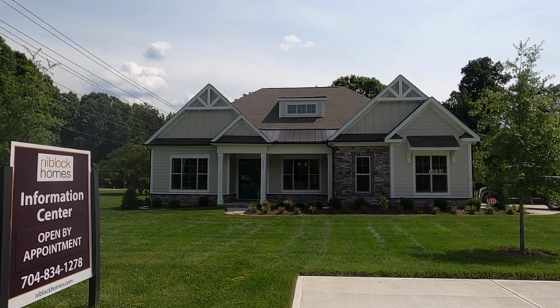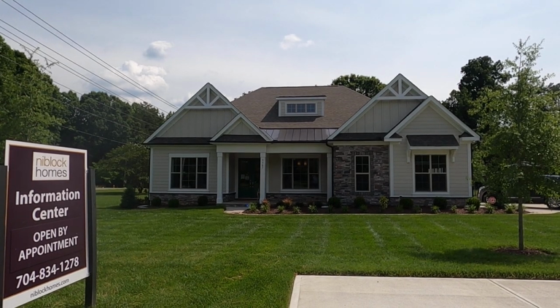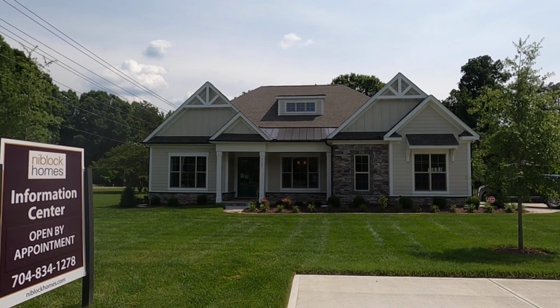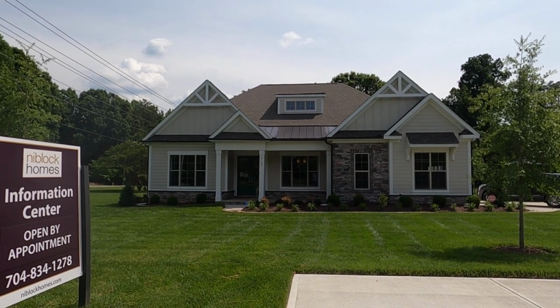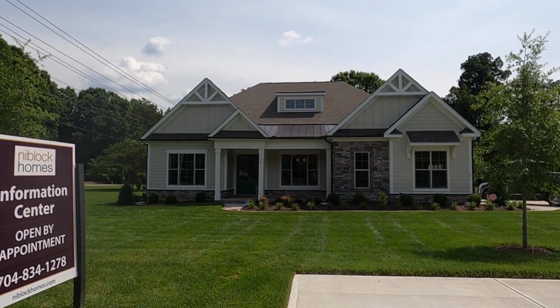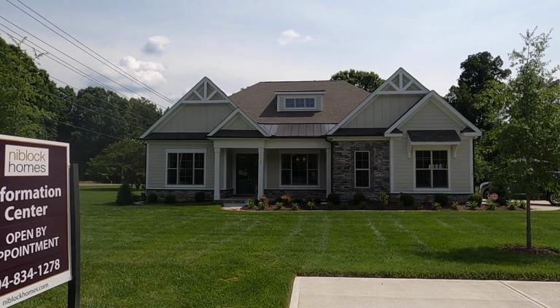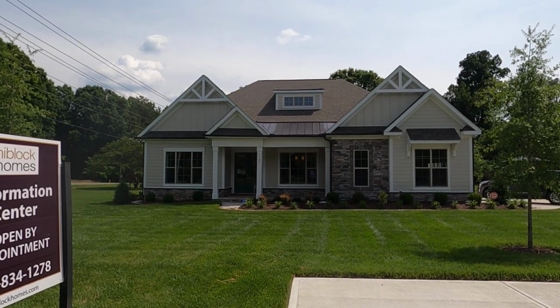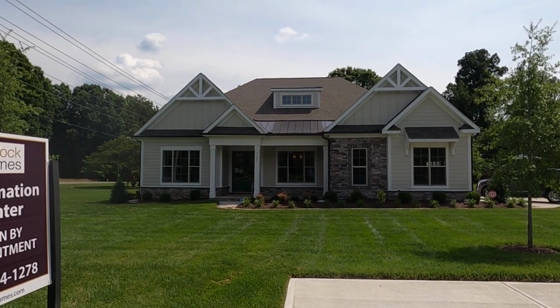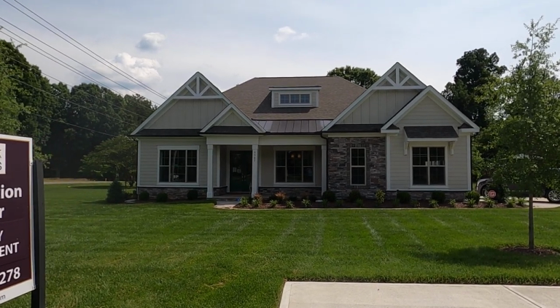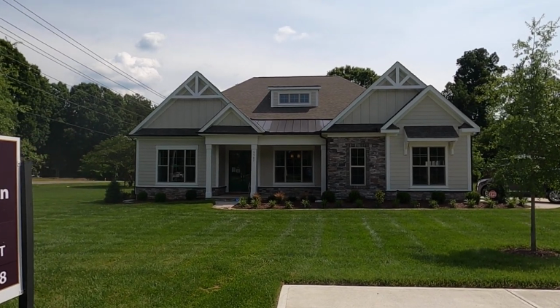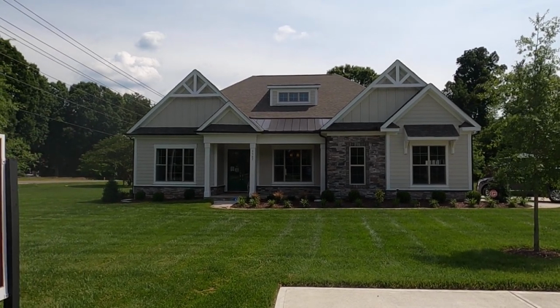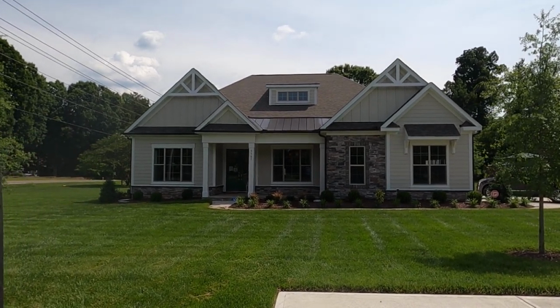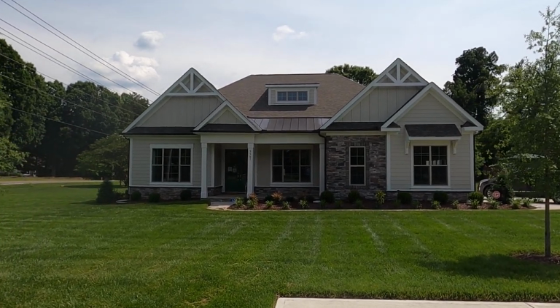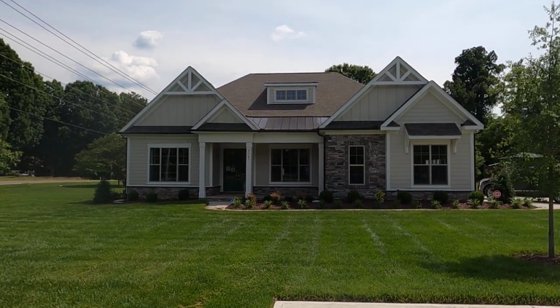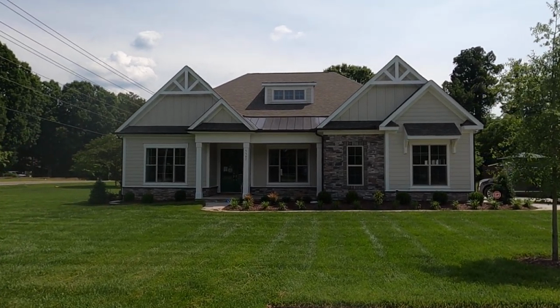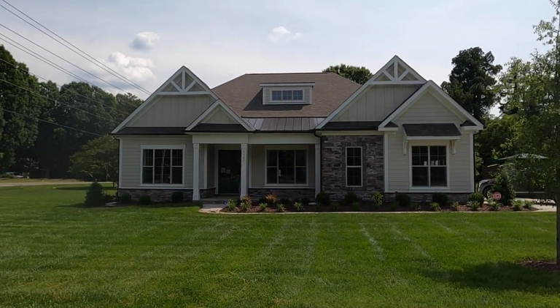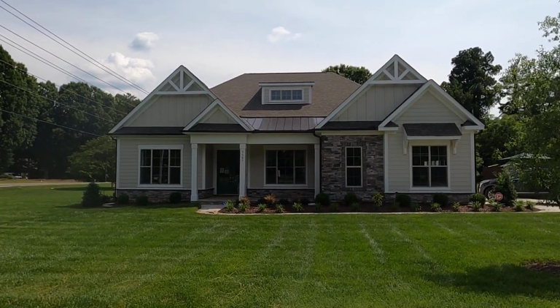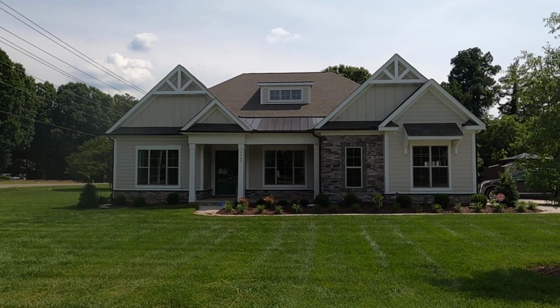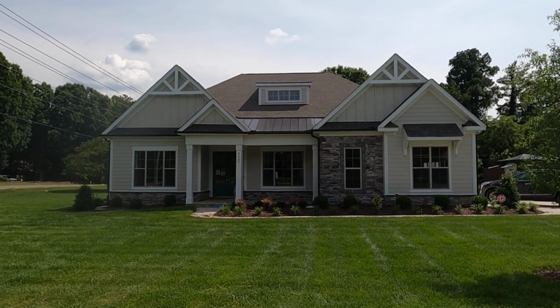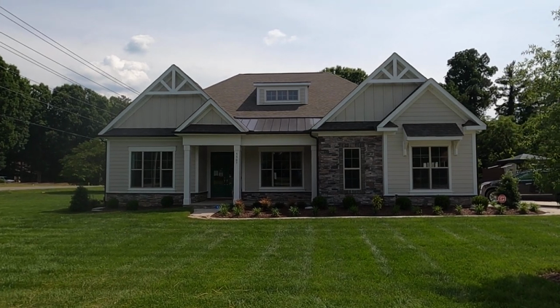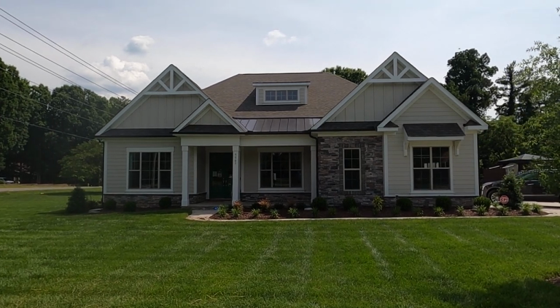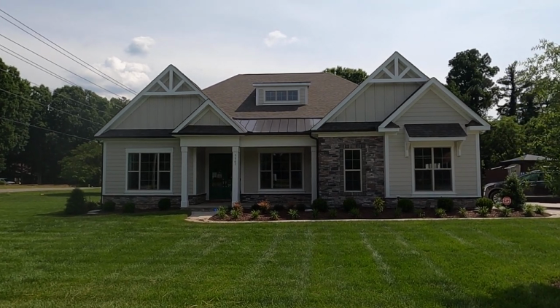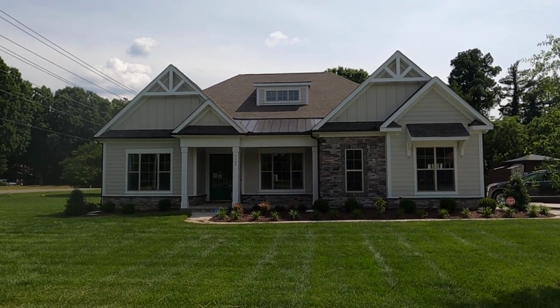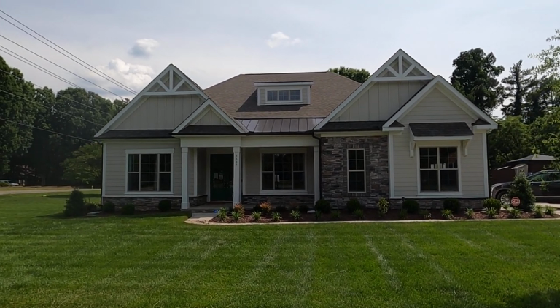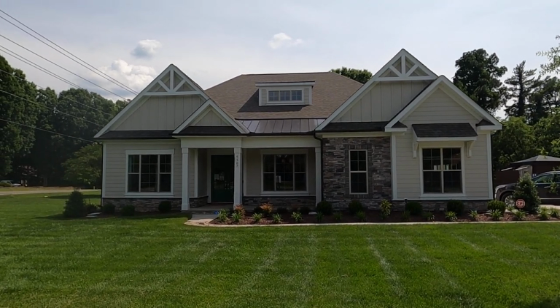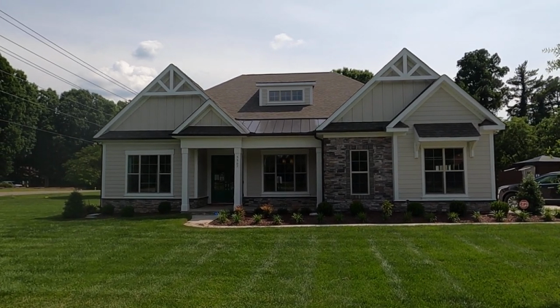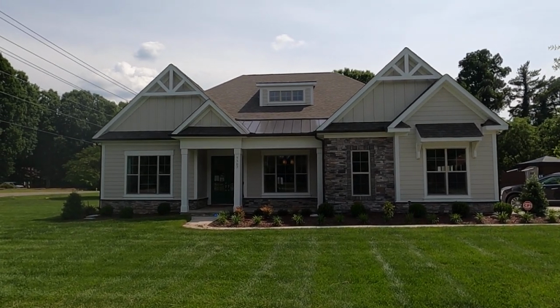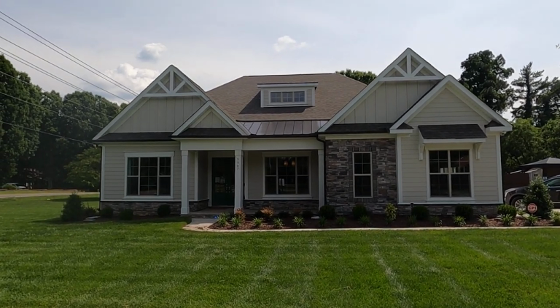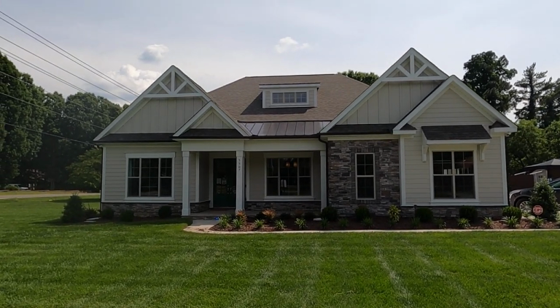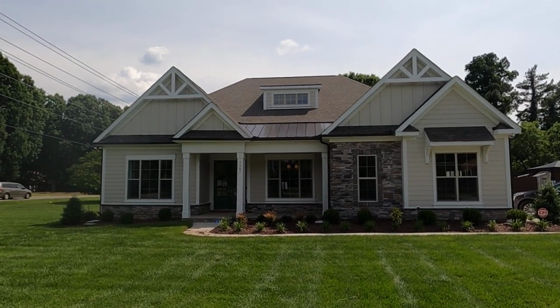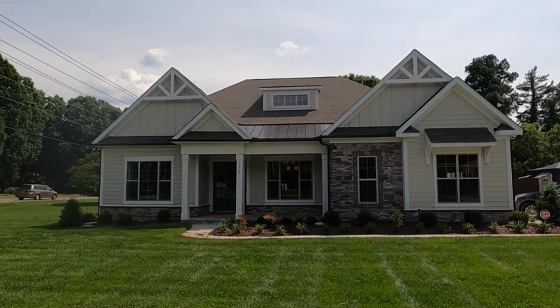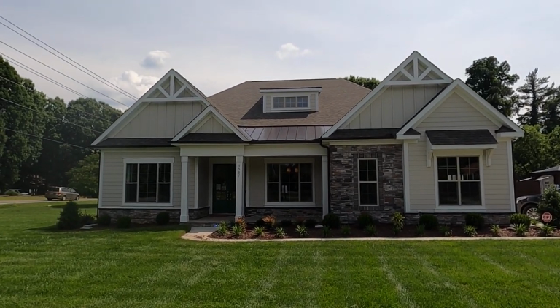Hey guys, it's Roger. I'm on location in Mint Hill right off of True Light. This is a very cool little side street, just a mile or two from downtown Mint Hill.